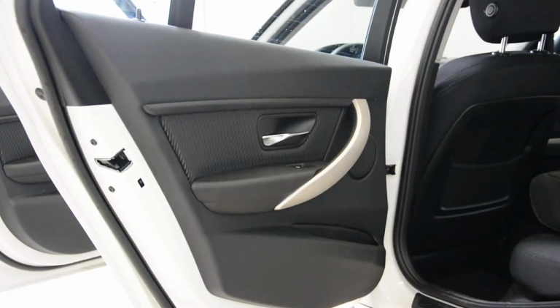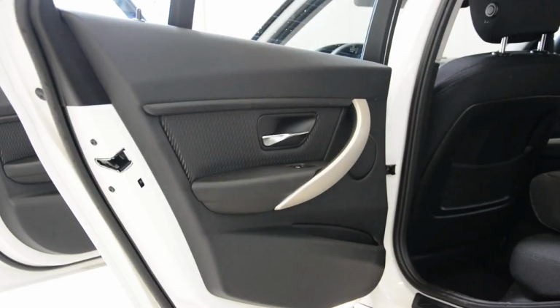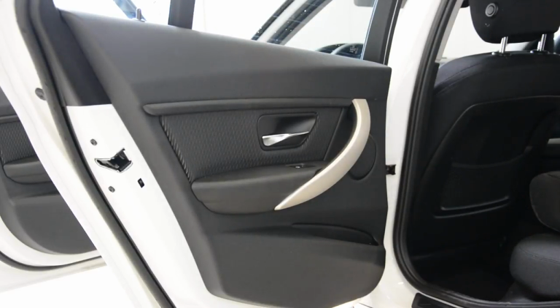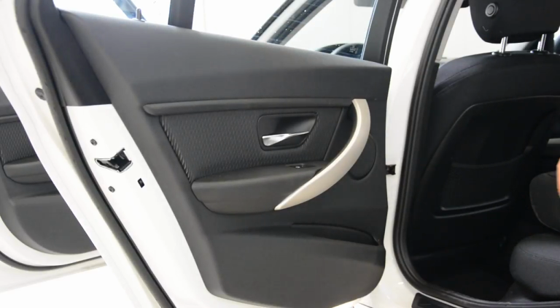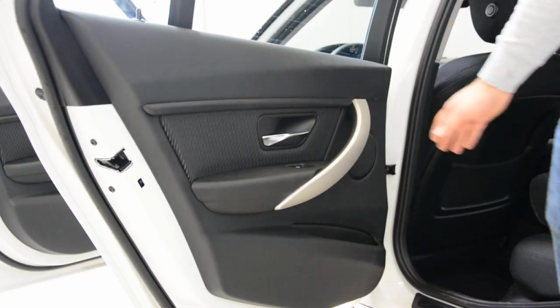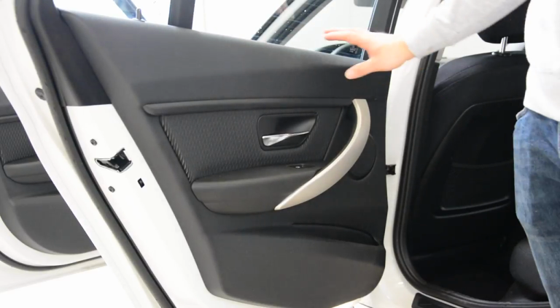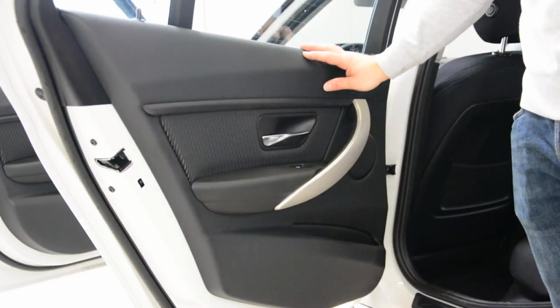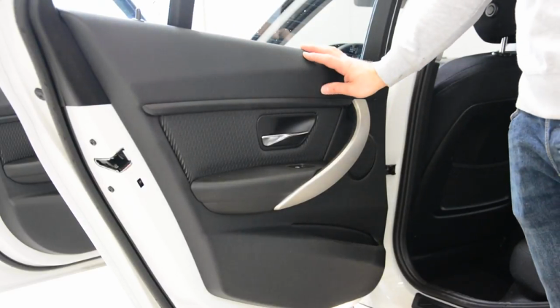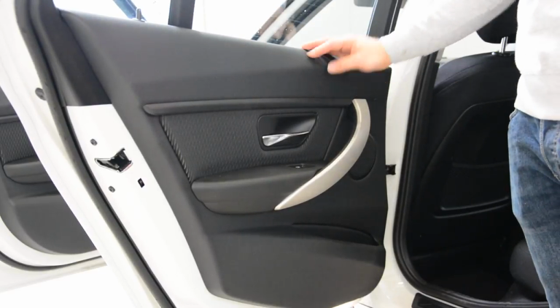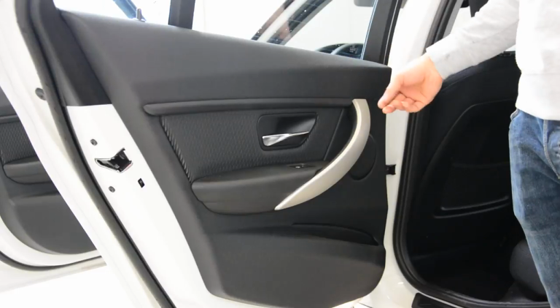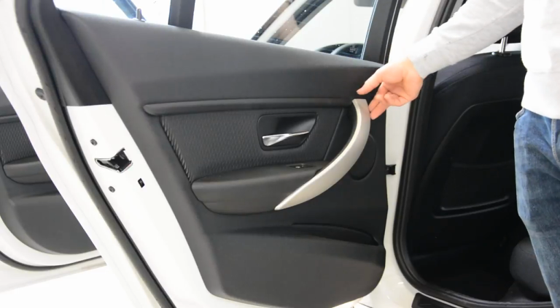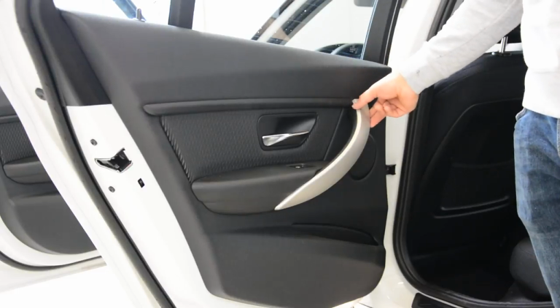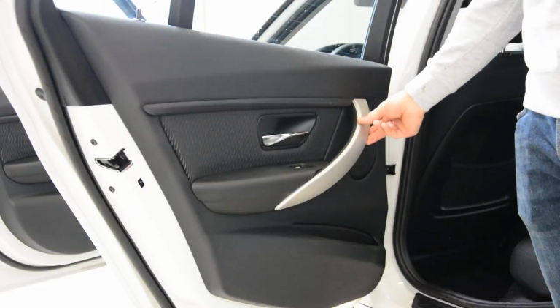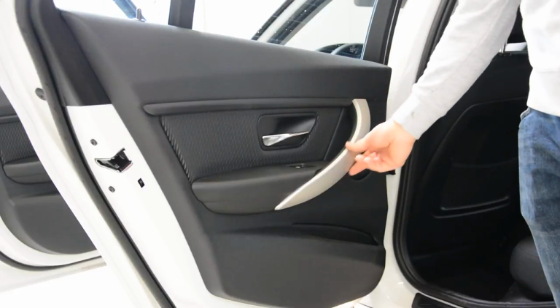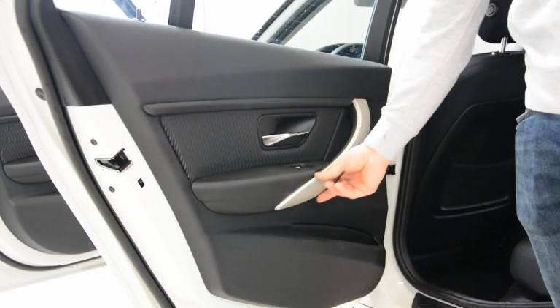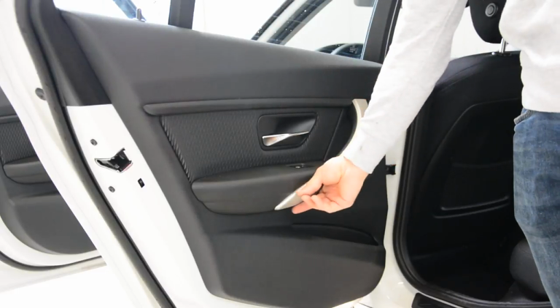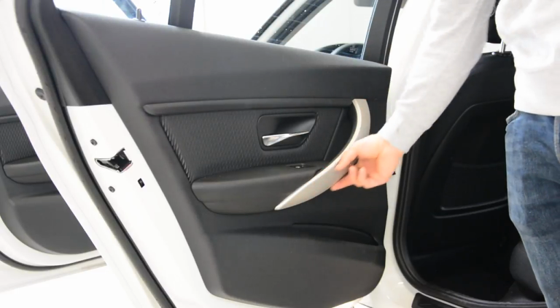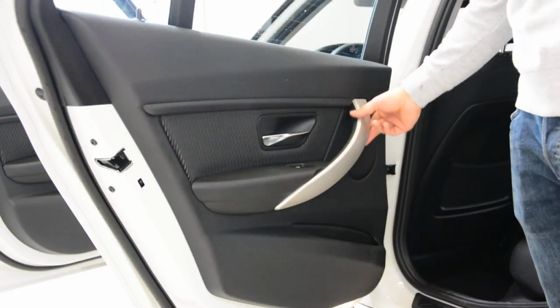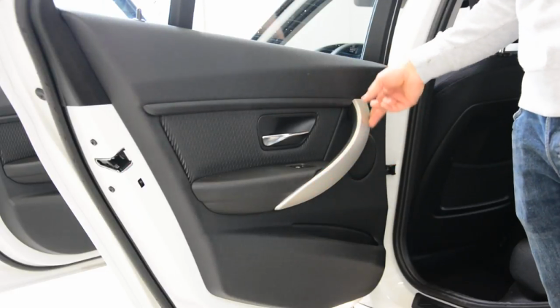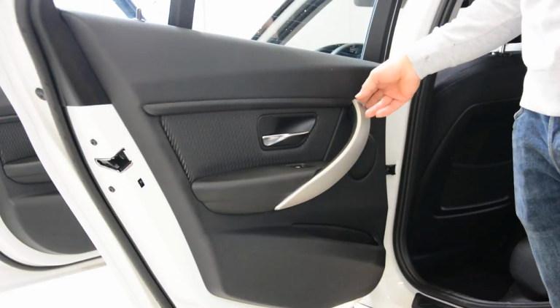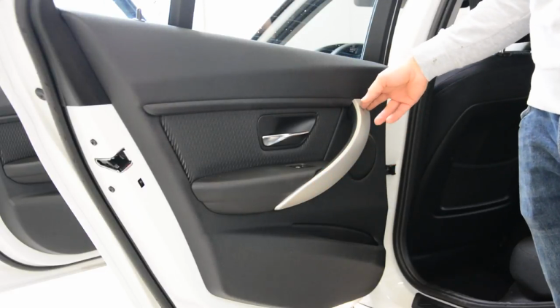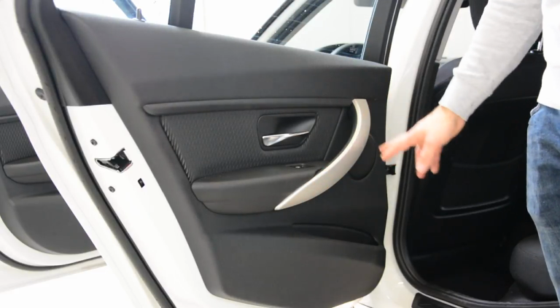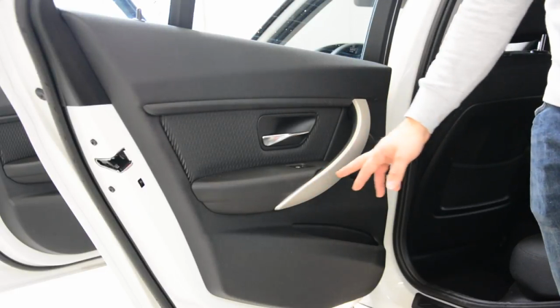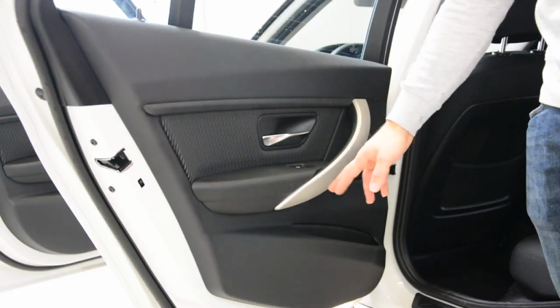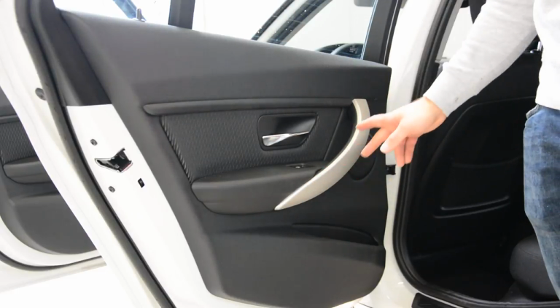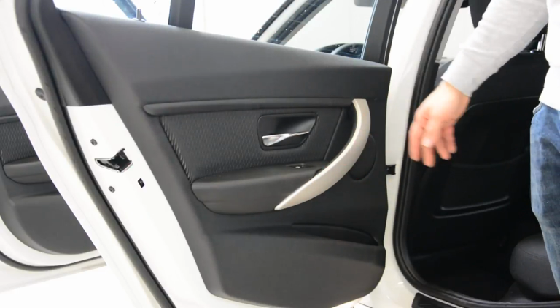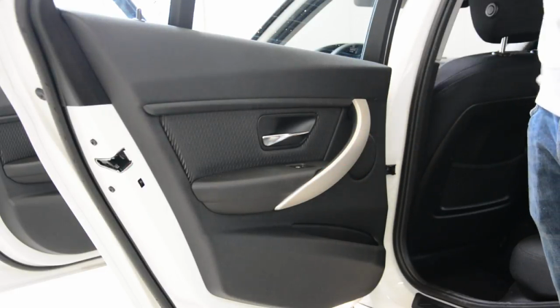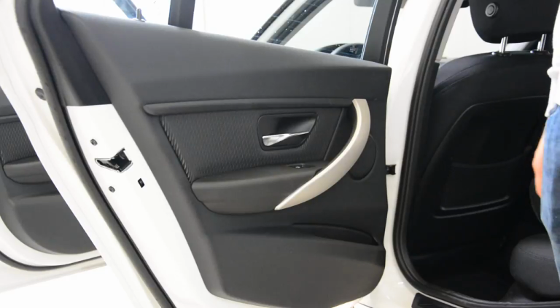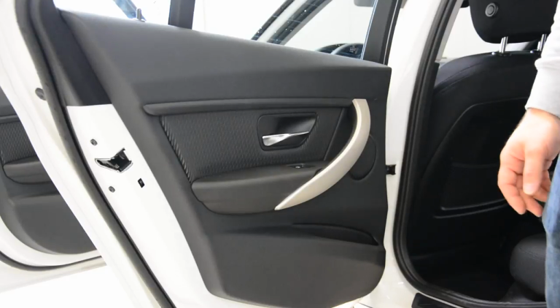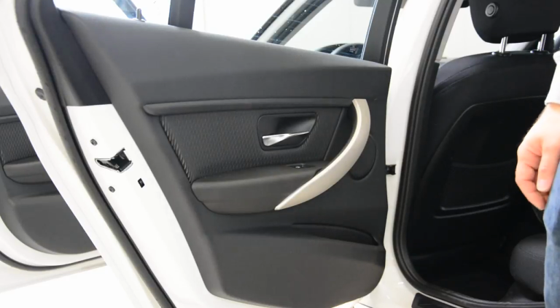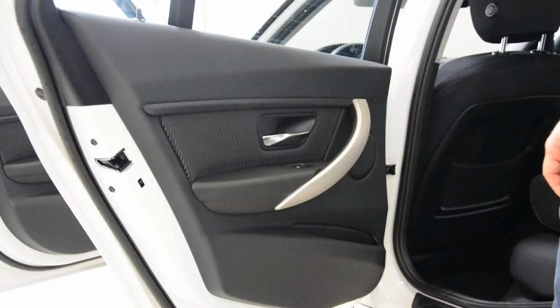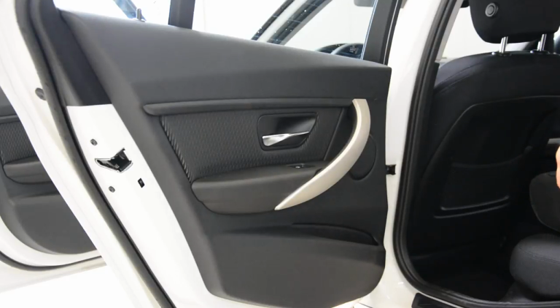In order to remove the rear door panel, you need to remove this piece of trim, and under this you will have two screws — Torx T25.